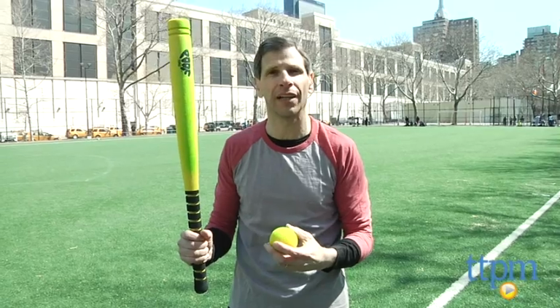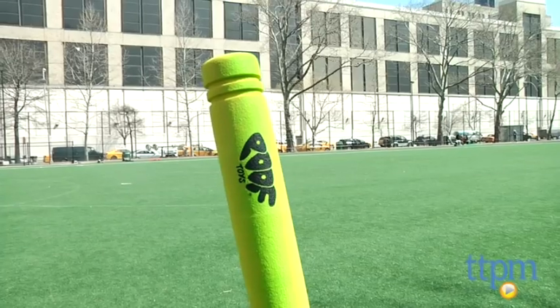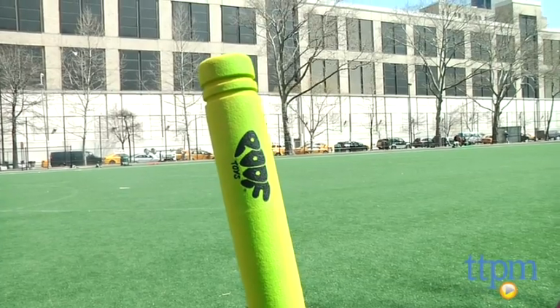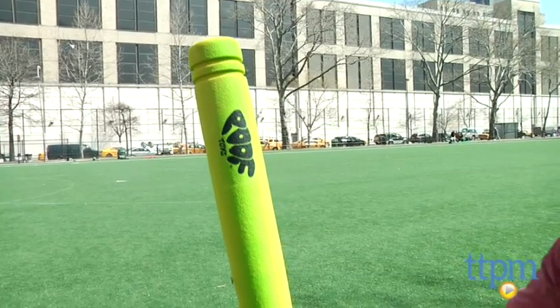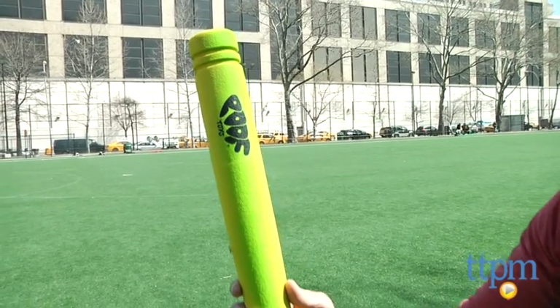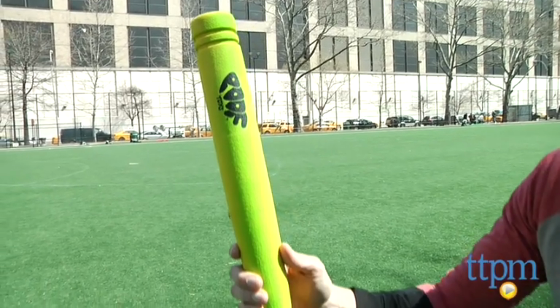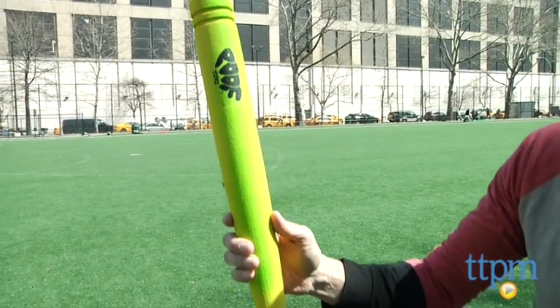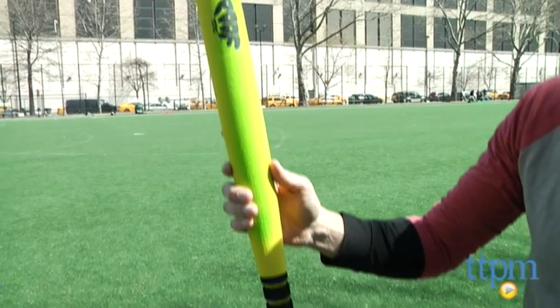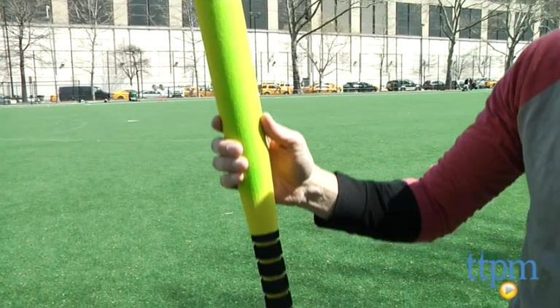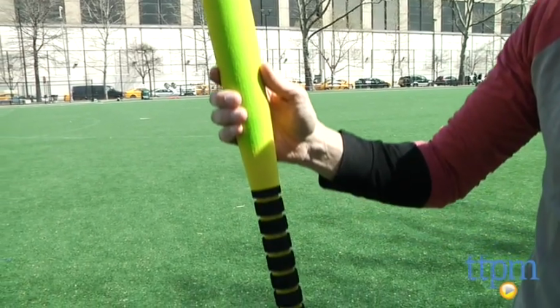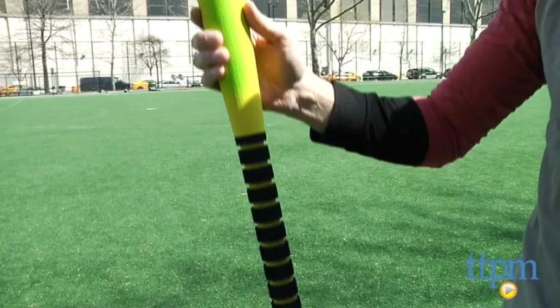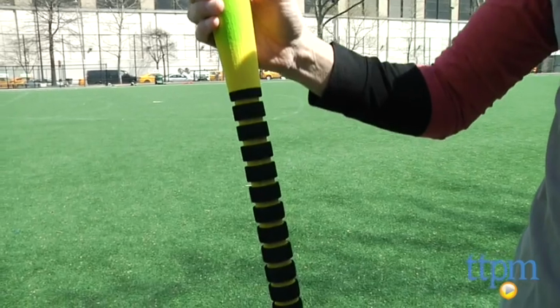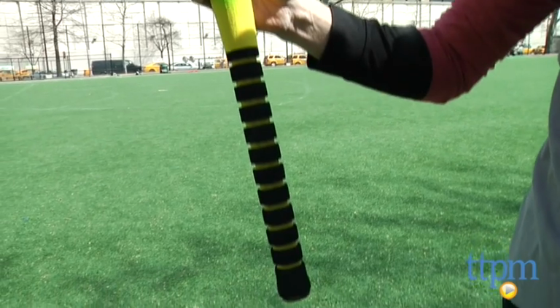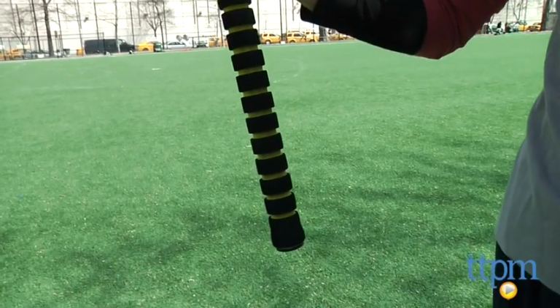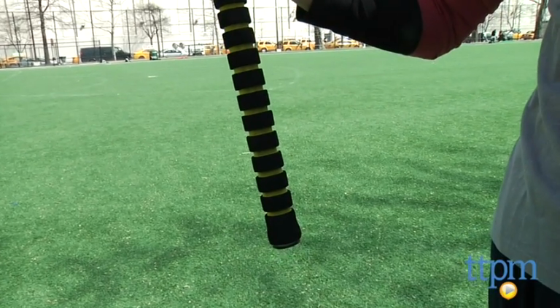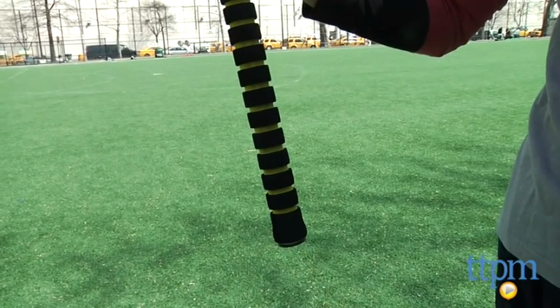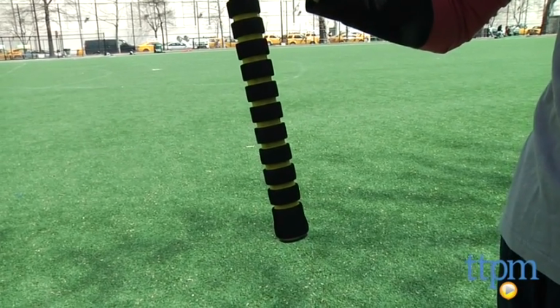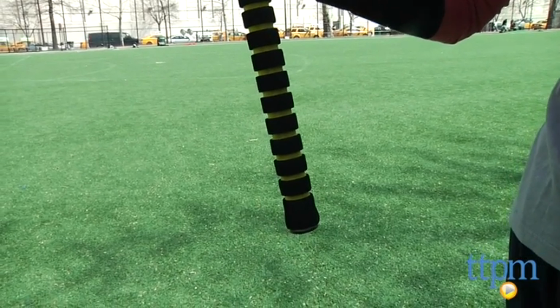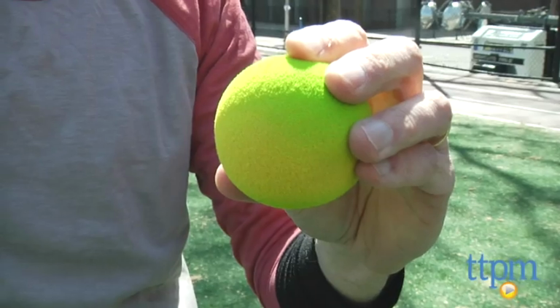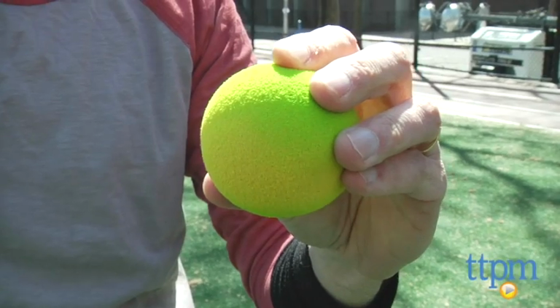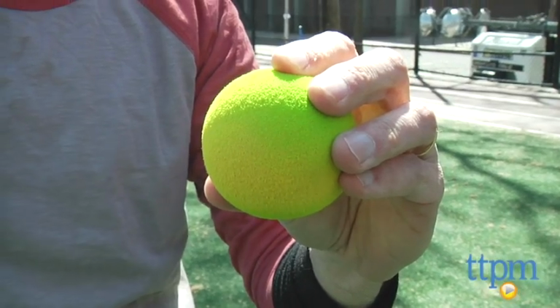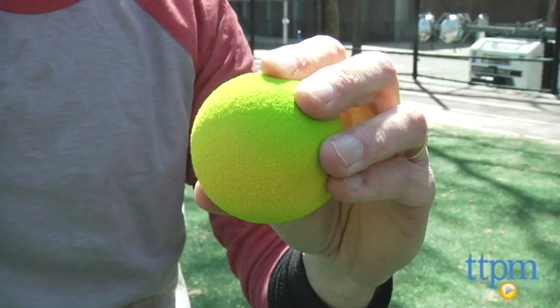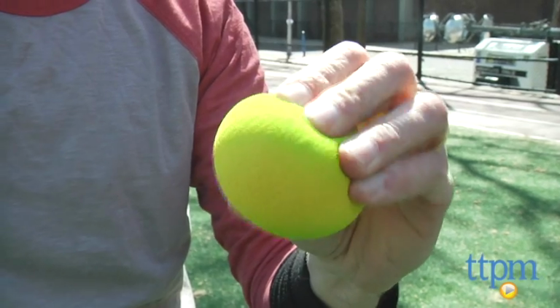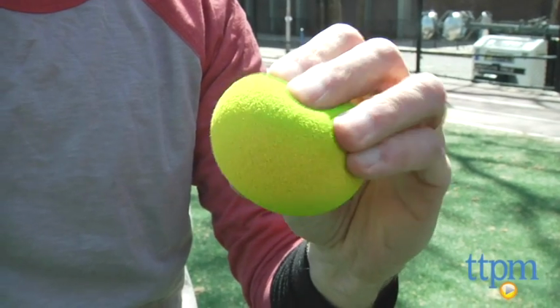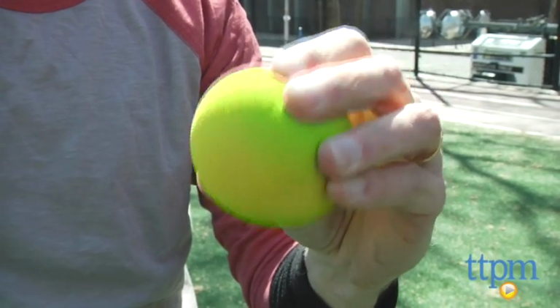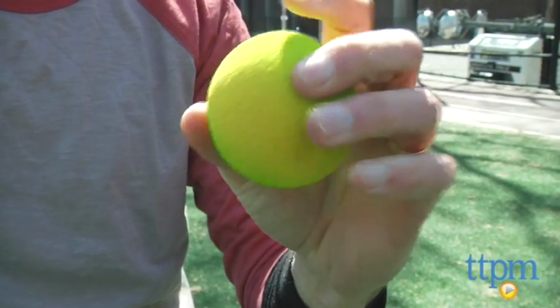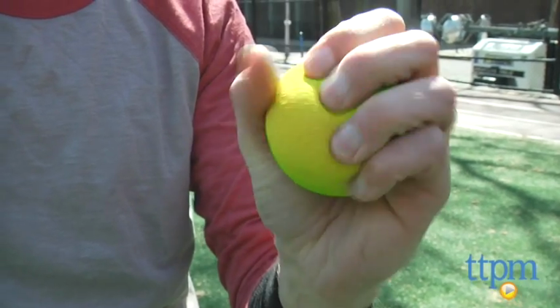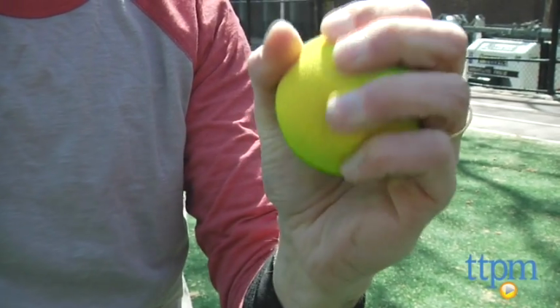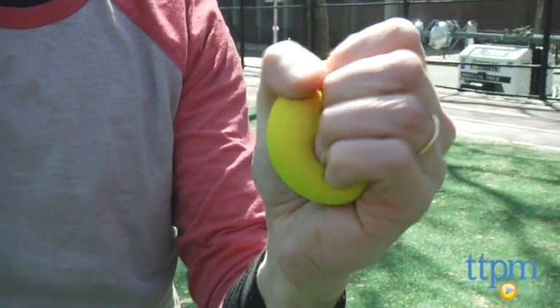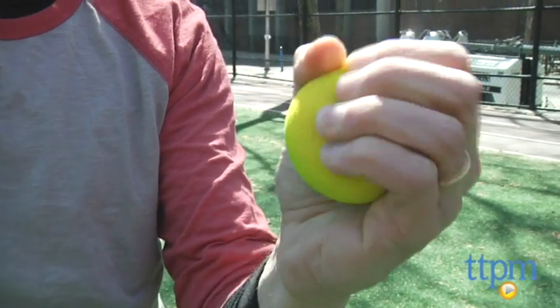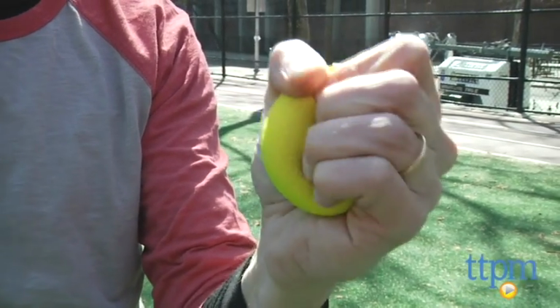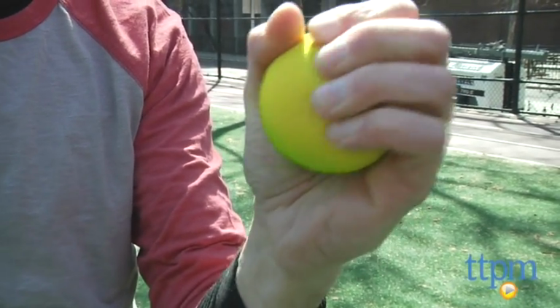Now, this is one of their longest bats. It's 27 and a half inches. Also has a nice soft black foam grip, easy for kids to grip. Comes along with a soft foam ball. This is one of their softer balls — you can see it really is very squeezable.